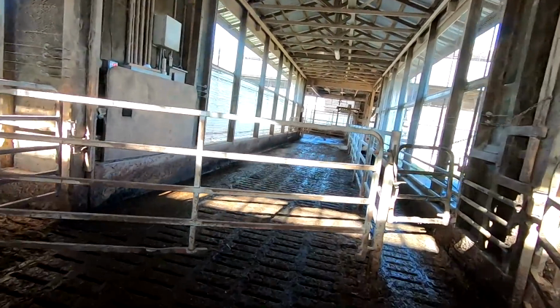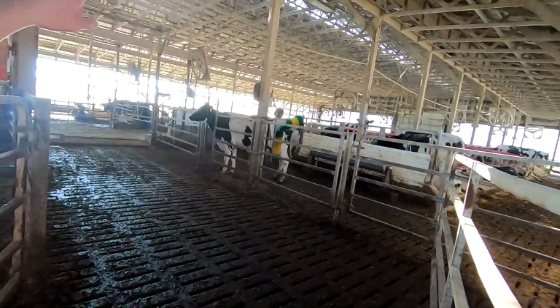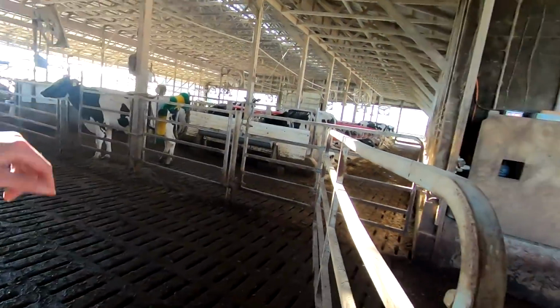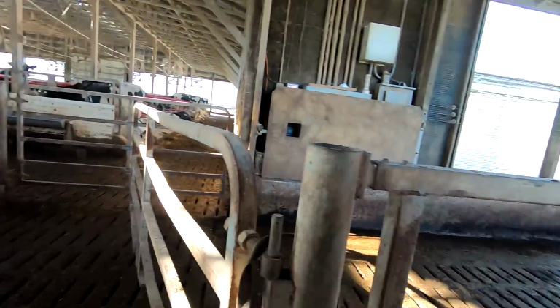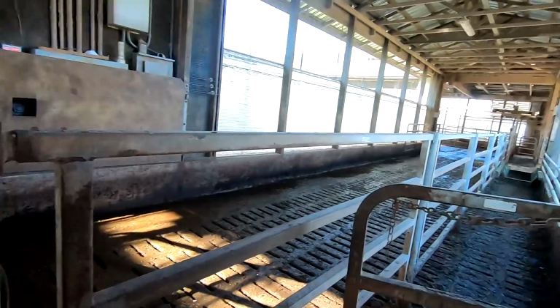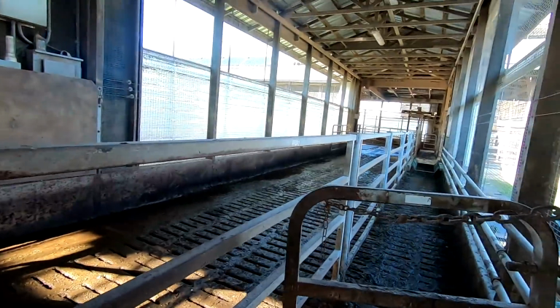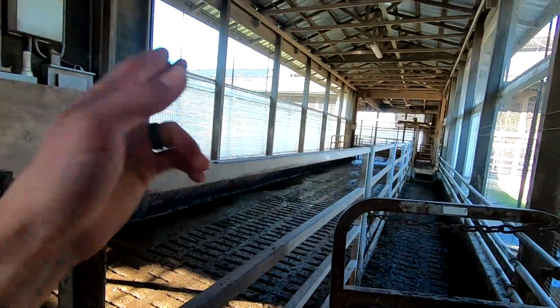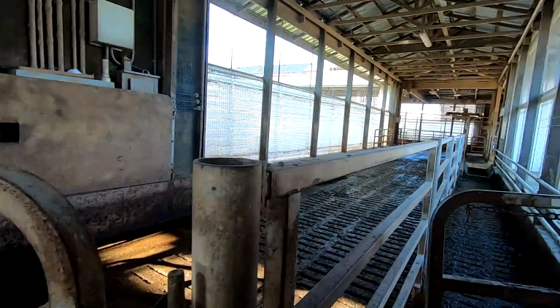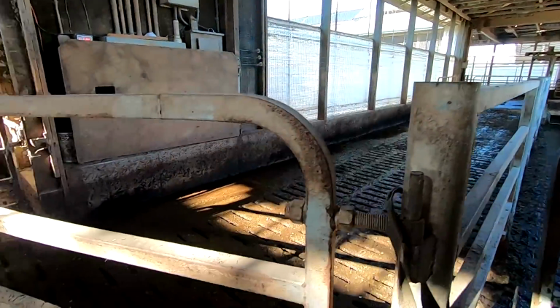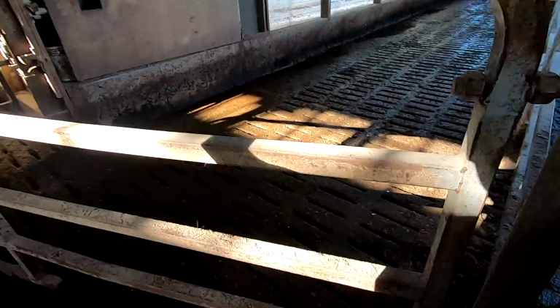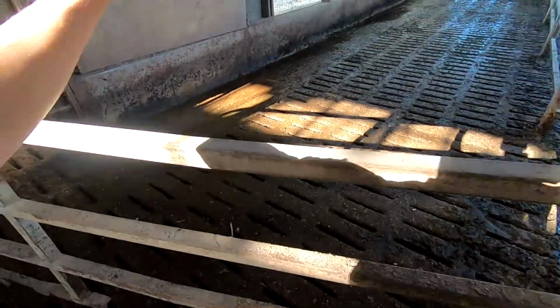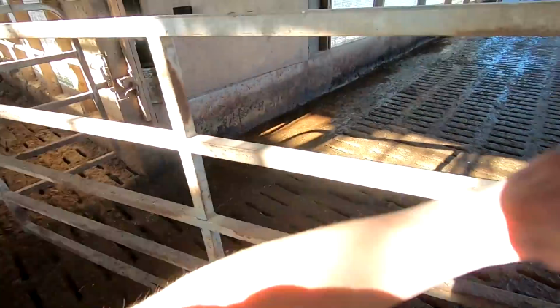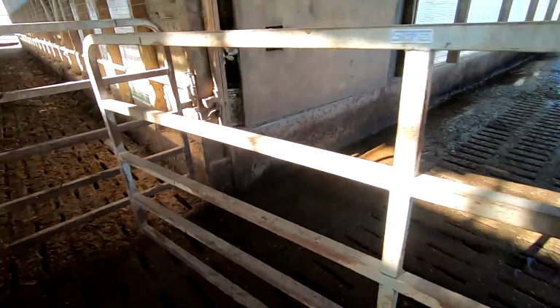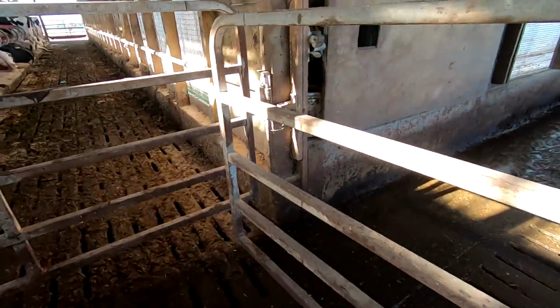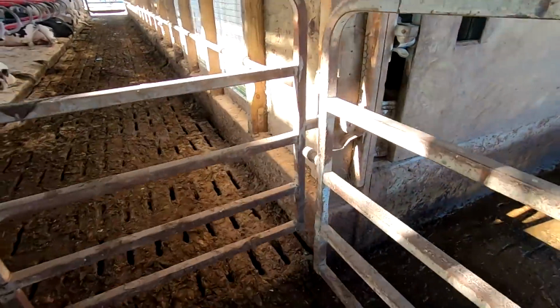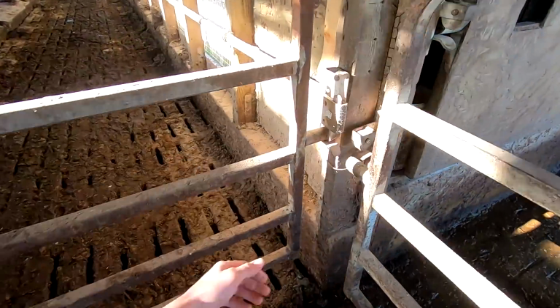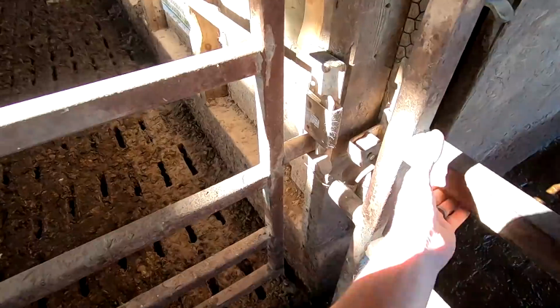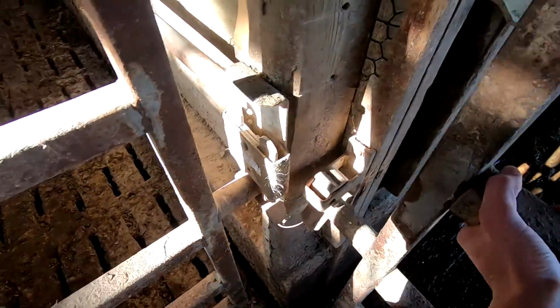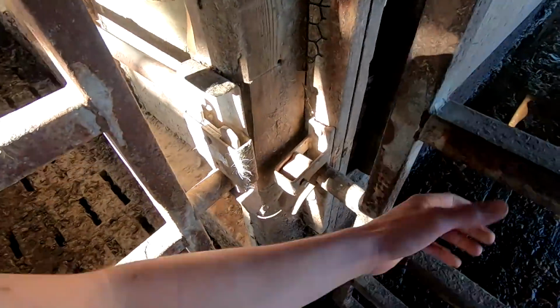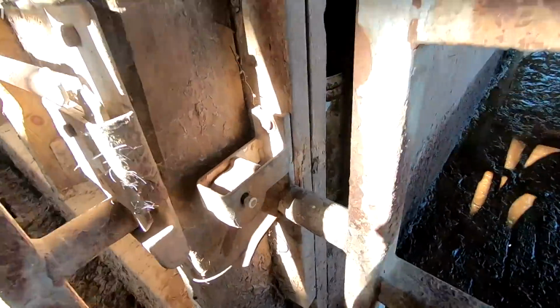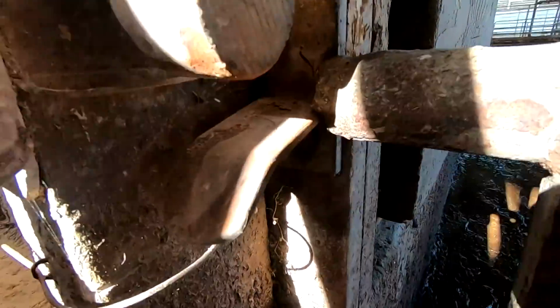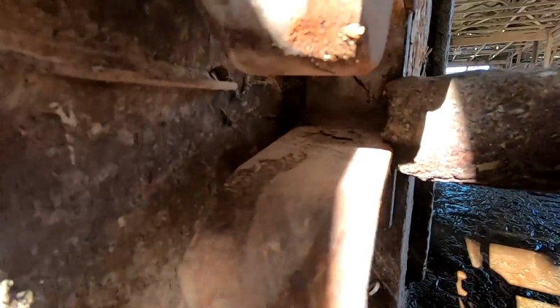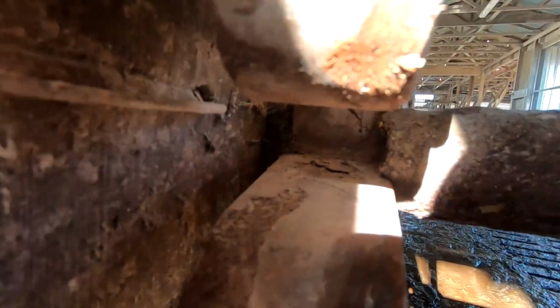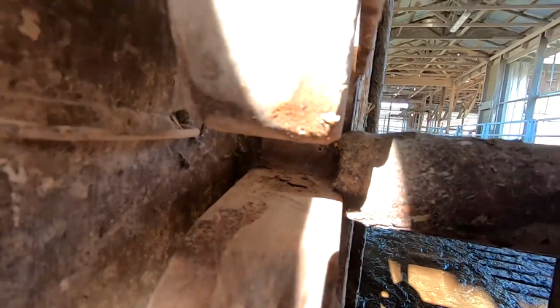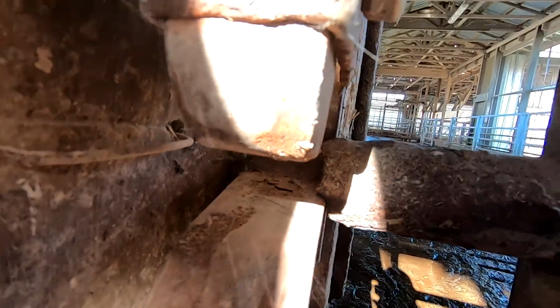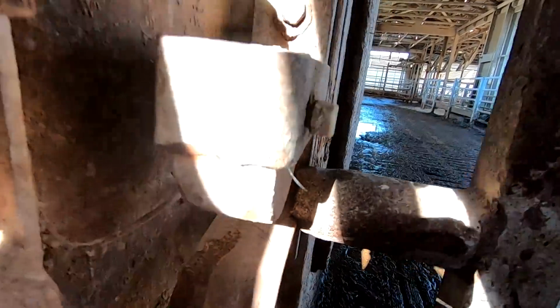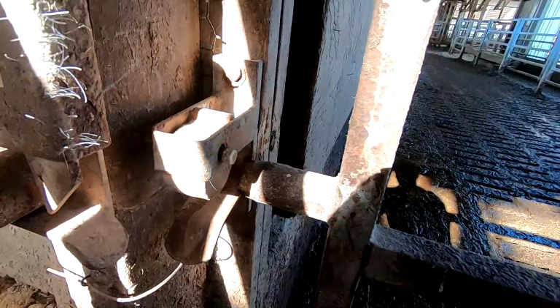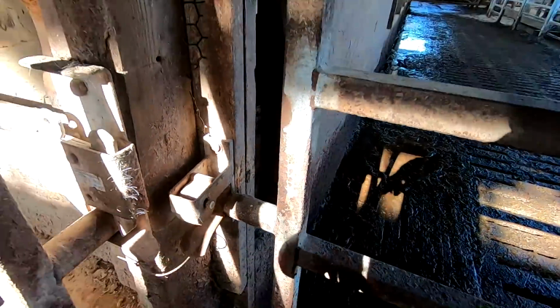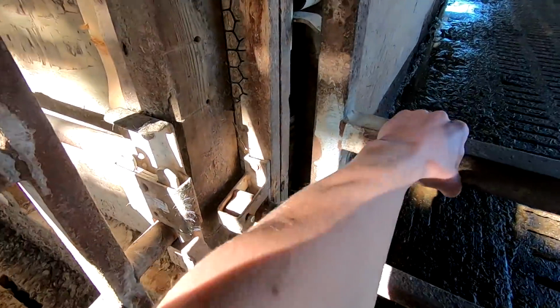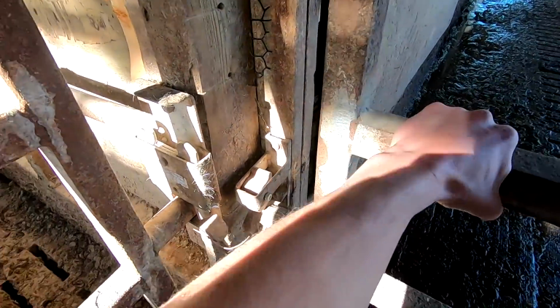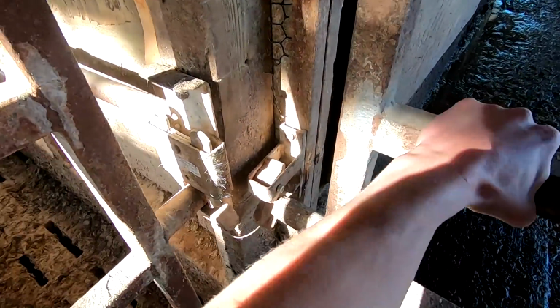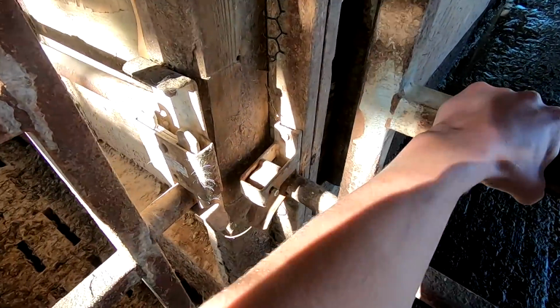We take the cows from the freestall over to the milking parlor through here. And there's this gate on the end that's been giving us a little bit of trouble. You can see it barely even reaches the latch and it doesn't actually lock in.